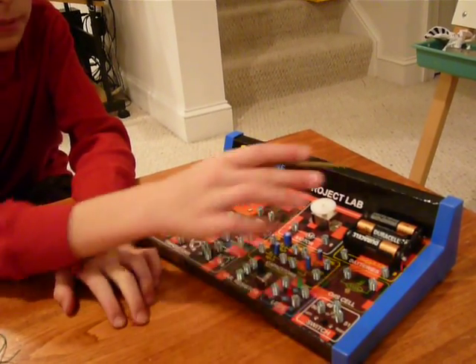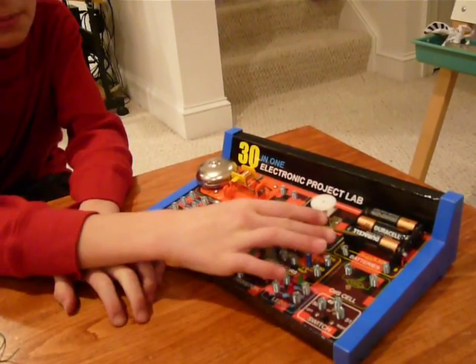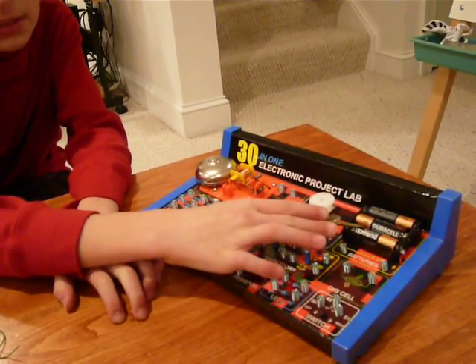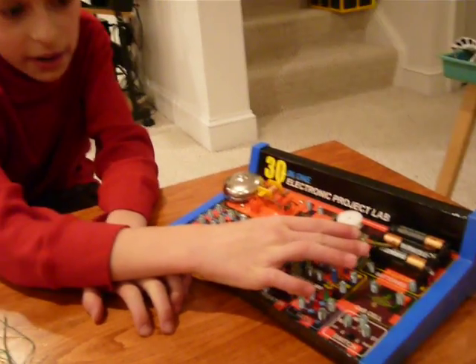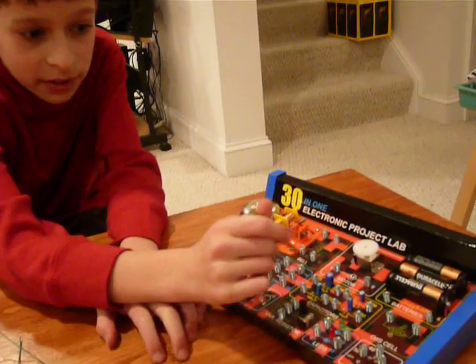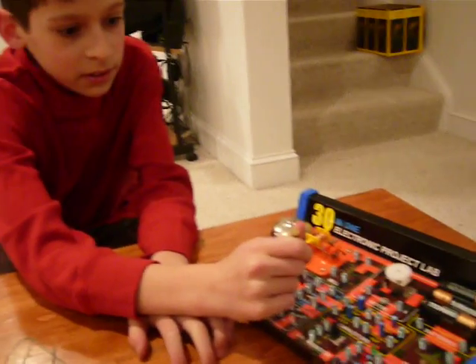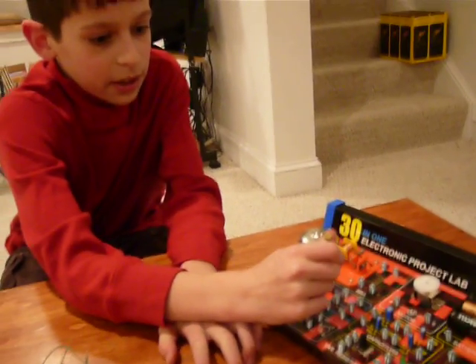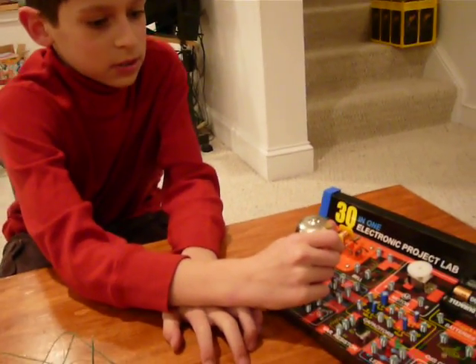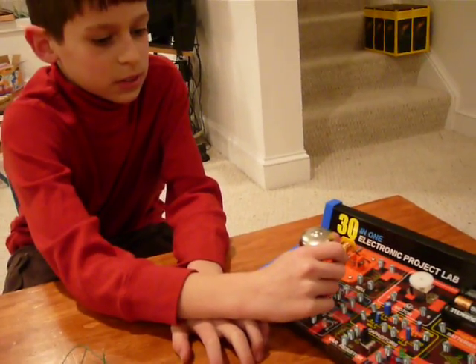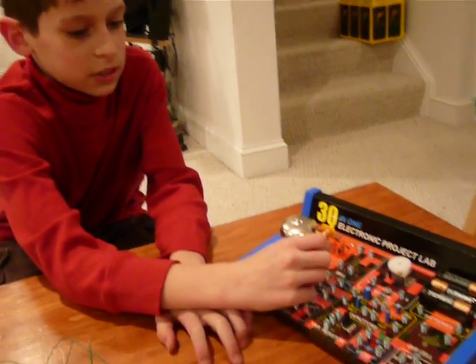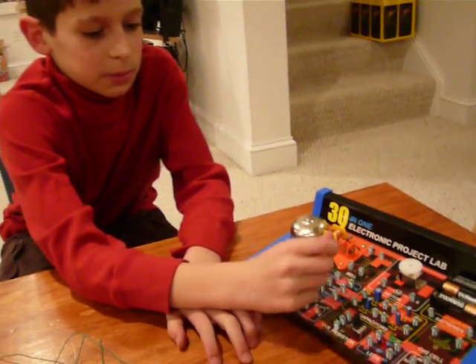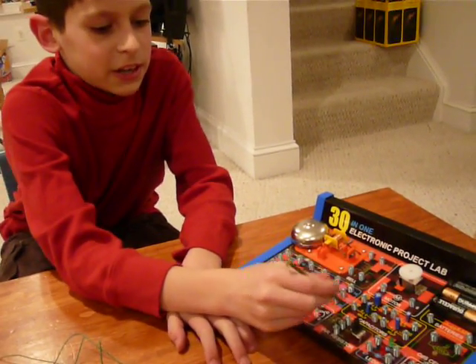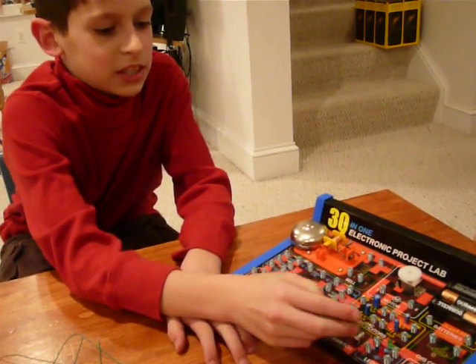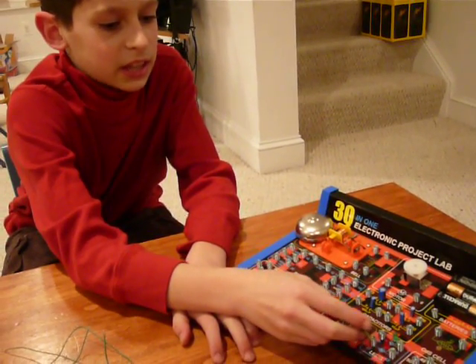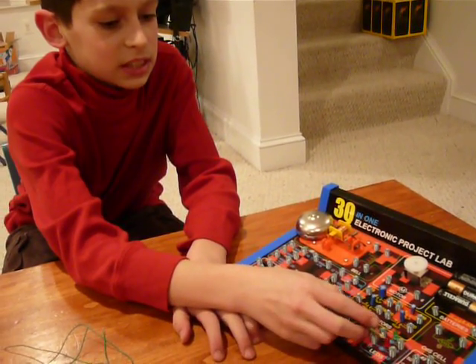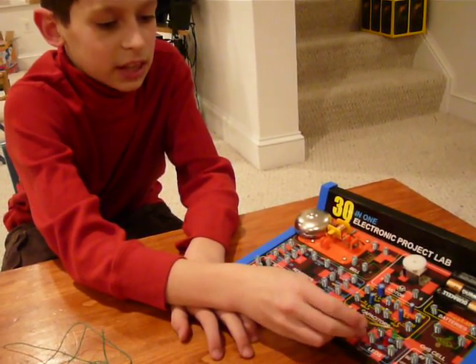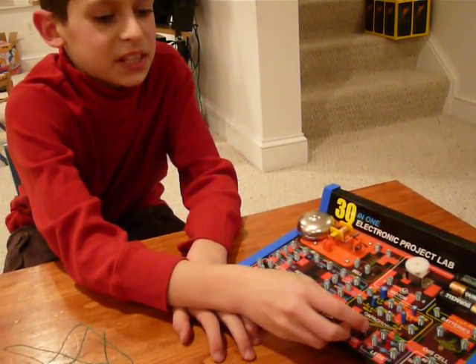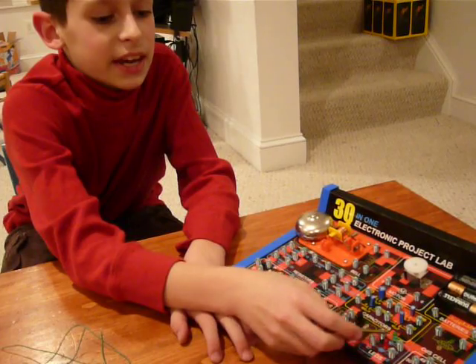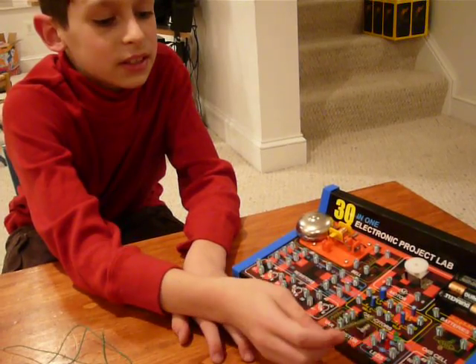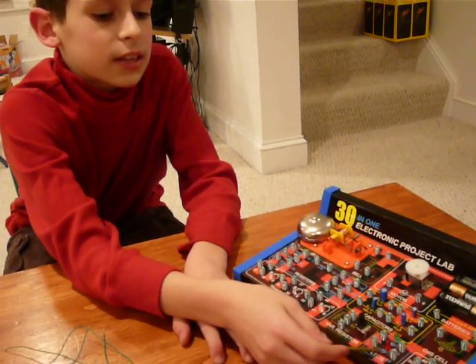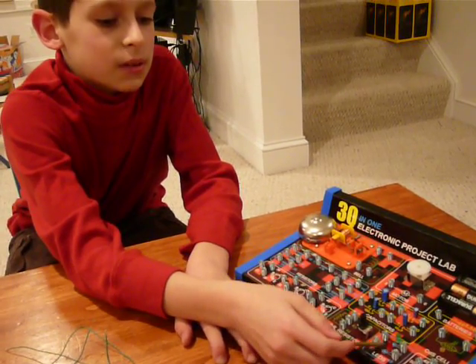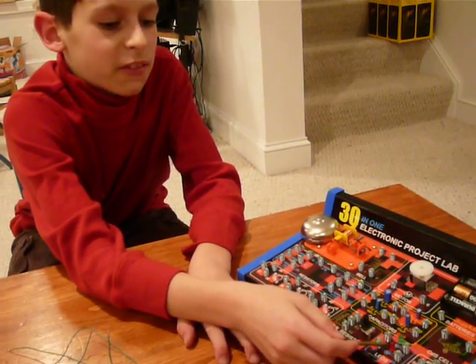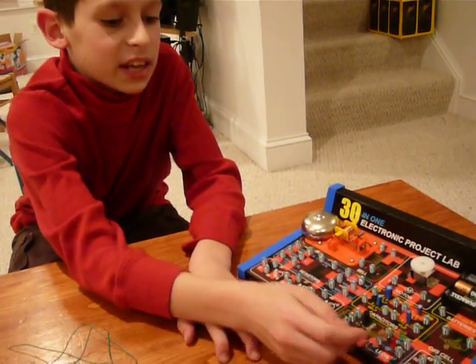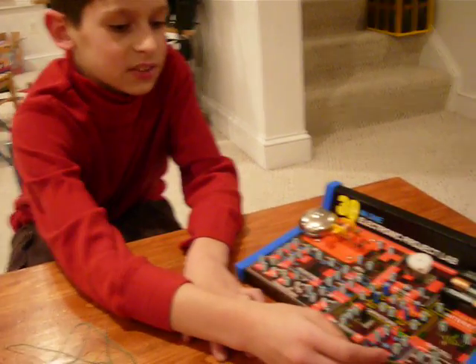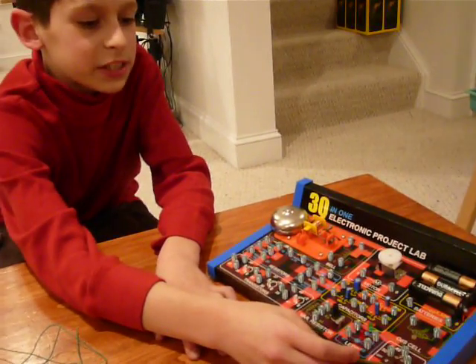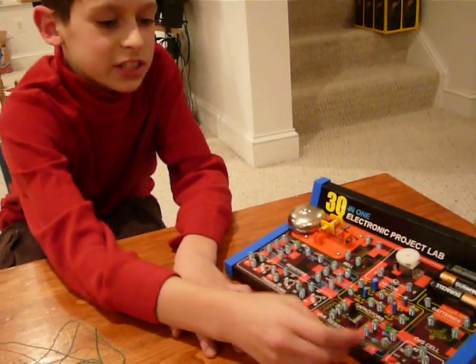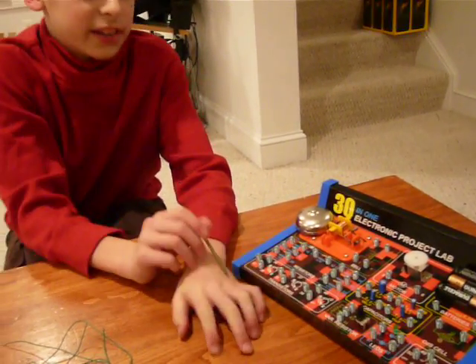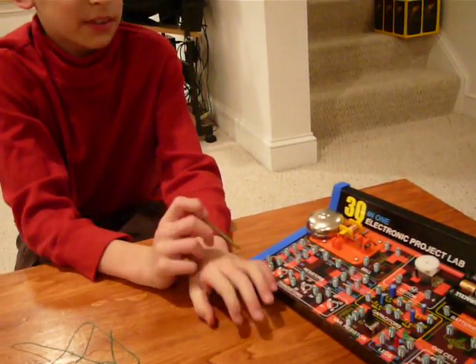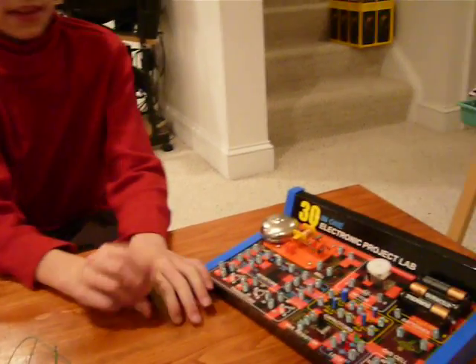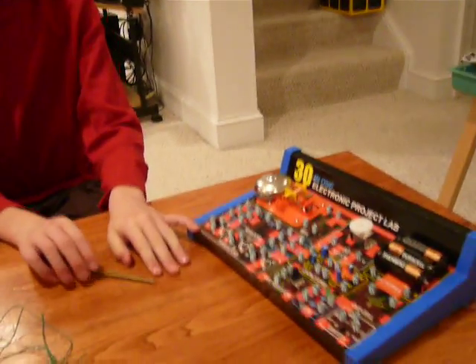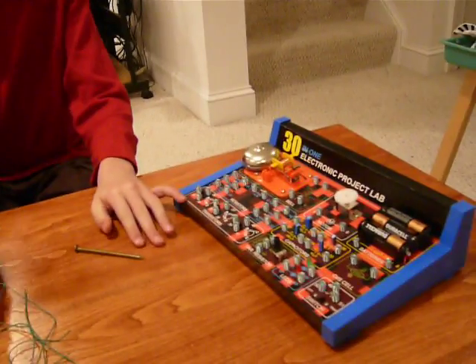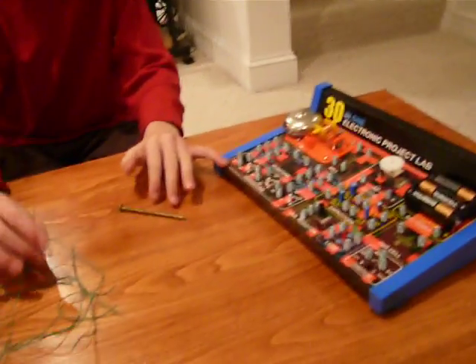The battery provides the power, the resistor uses up some energy, and the LED — light emitting diode — provides light. The switch turns it on and off.